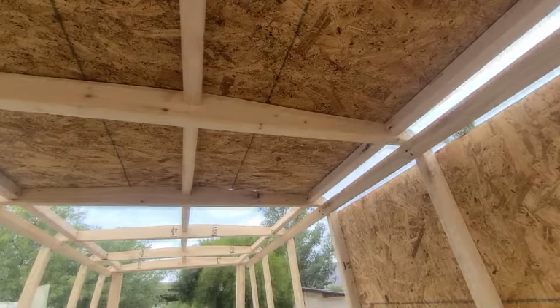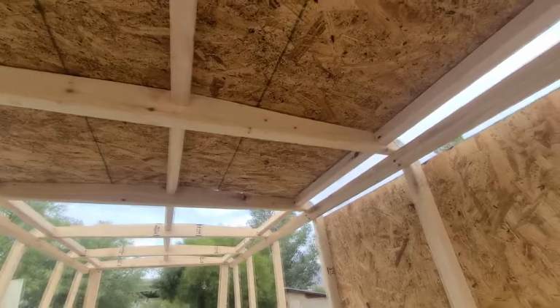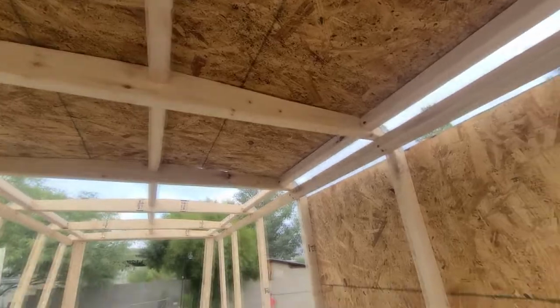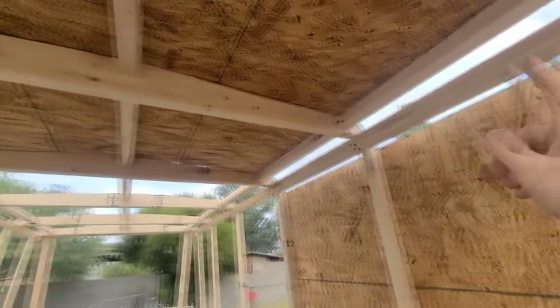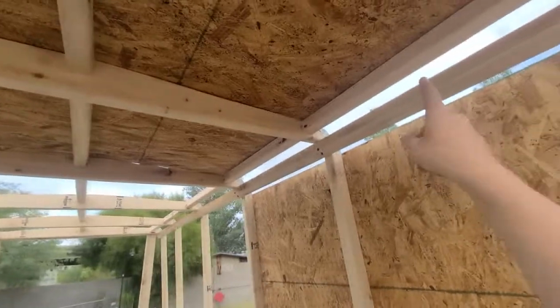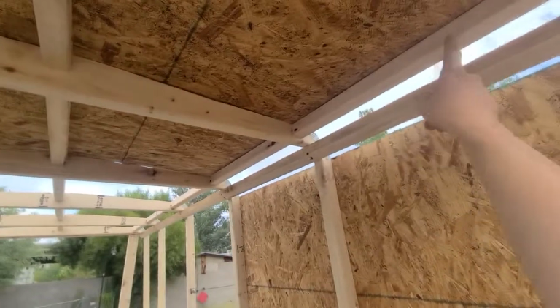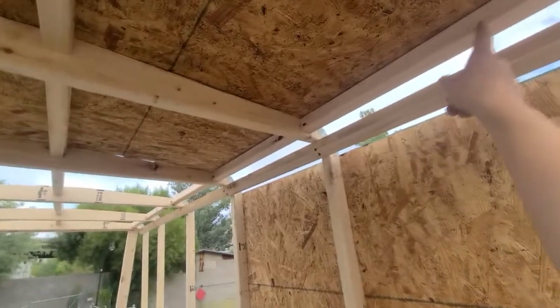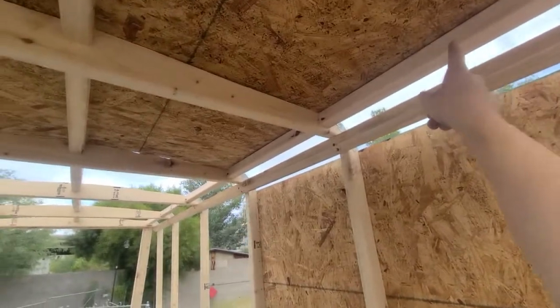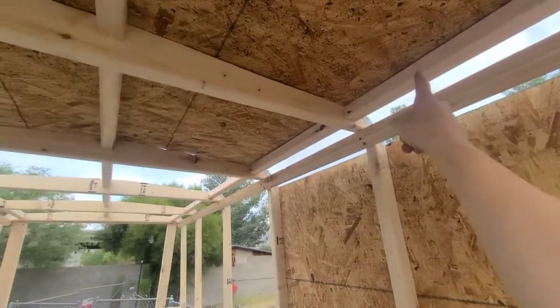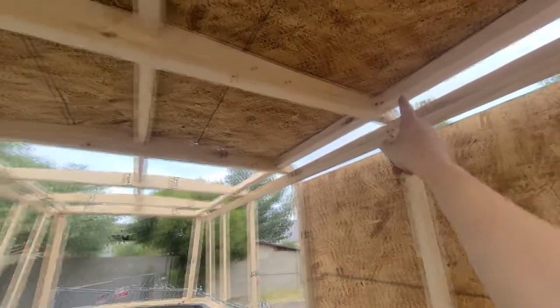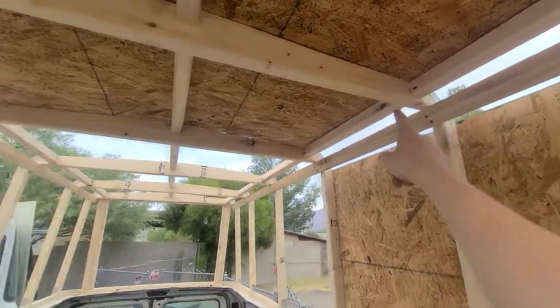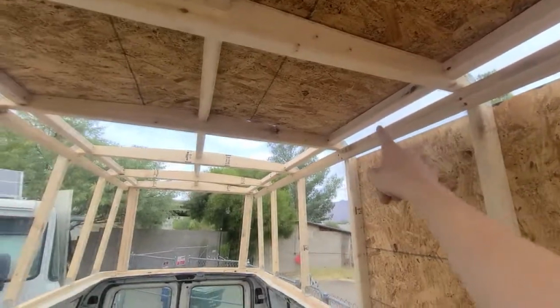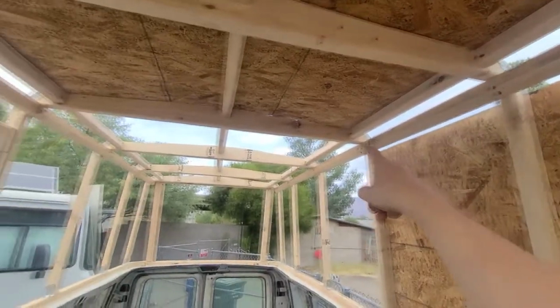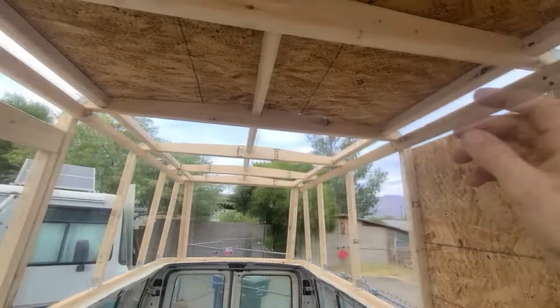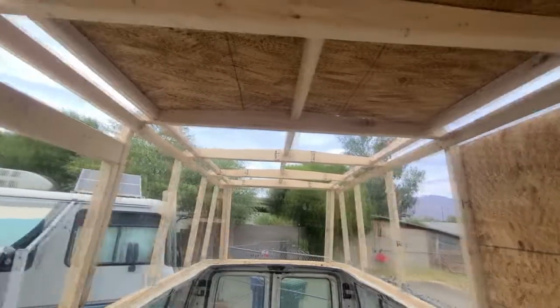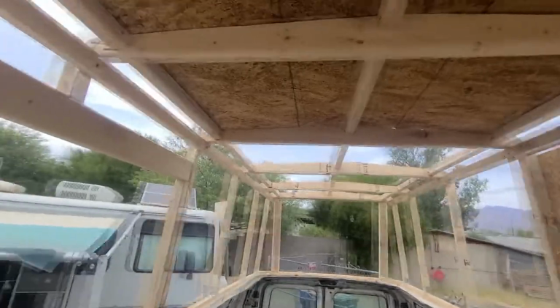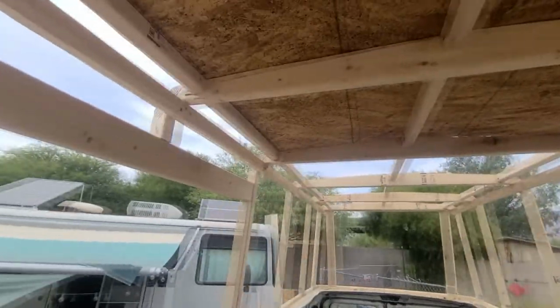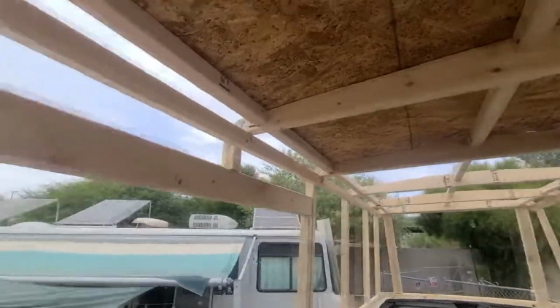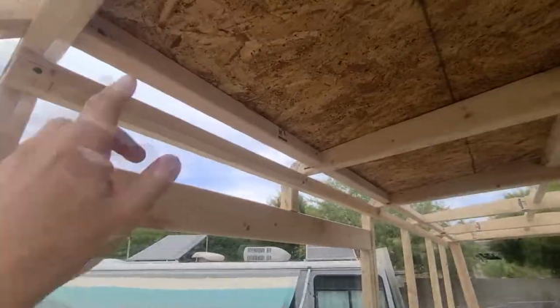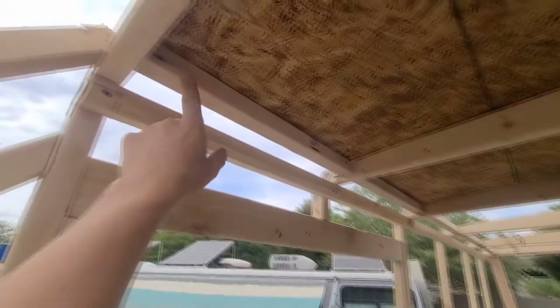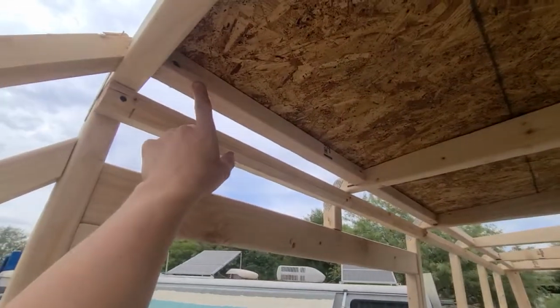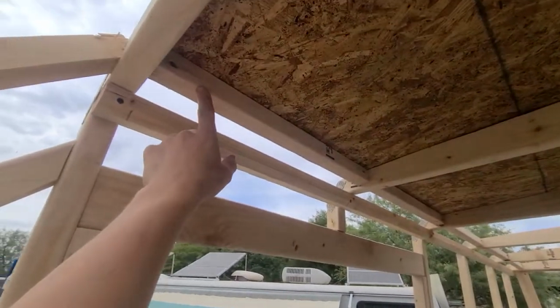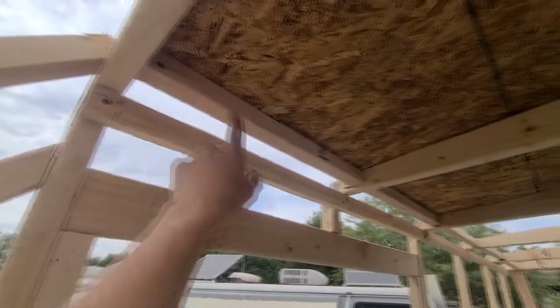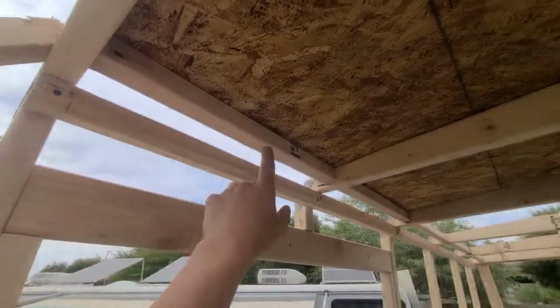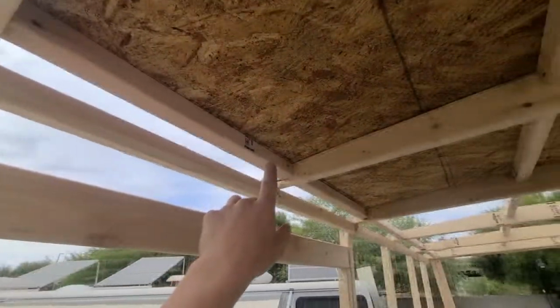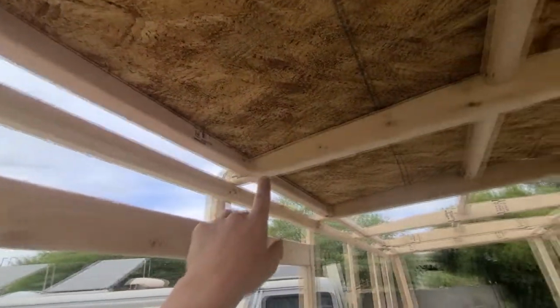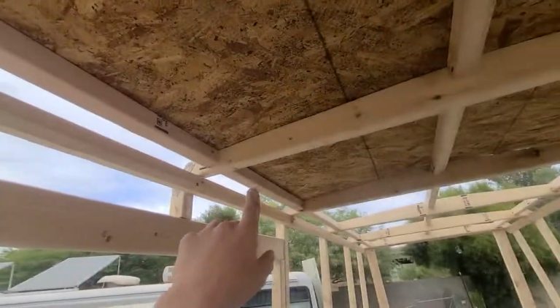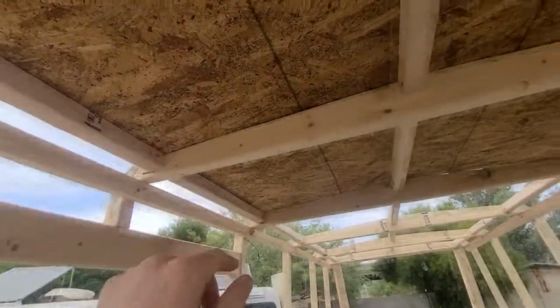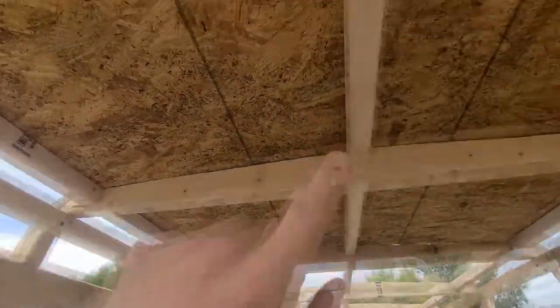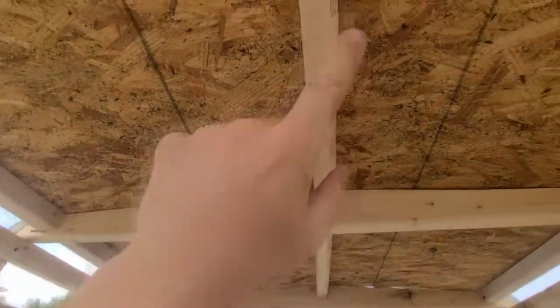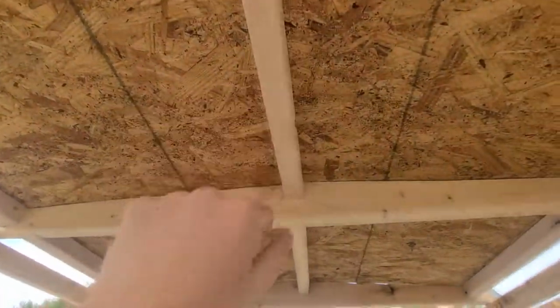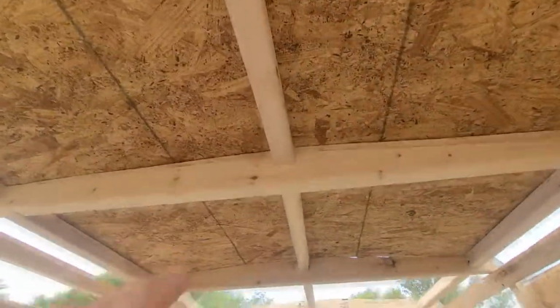After walking on my first piece of roof plywood, I noticed a bit of sagging on the sides, so I bolstered my framing by adding a few extra pieces to ensure that my roof would be as solid as possible.